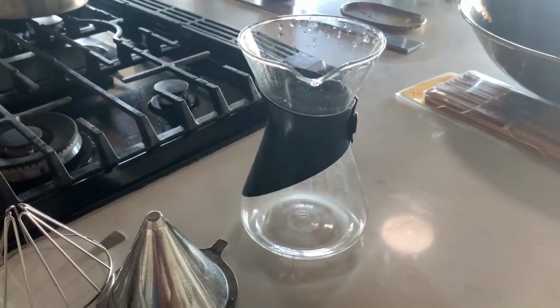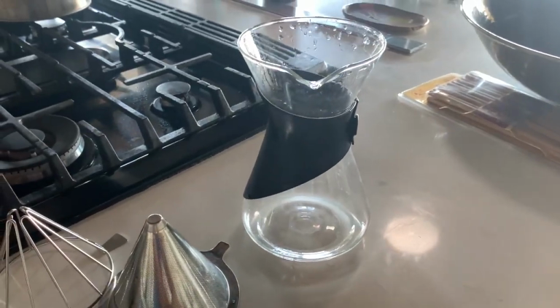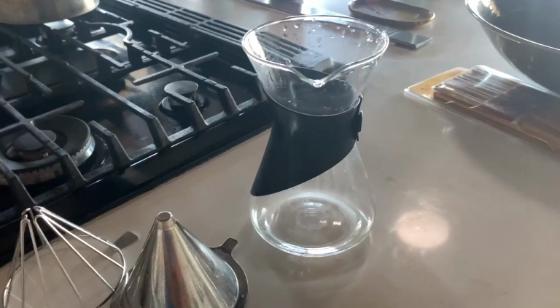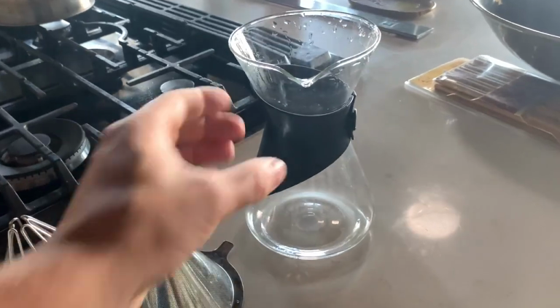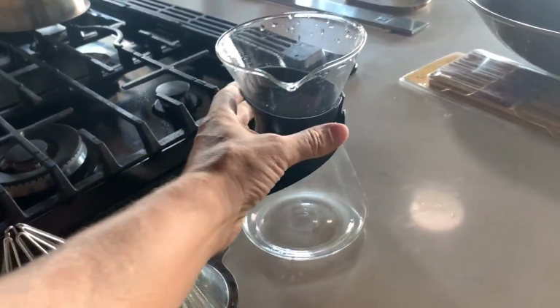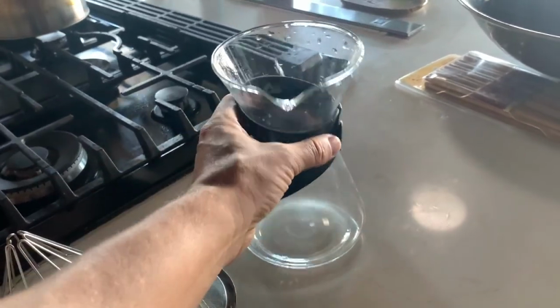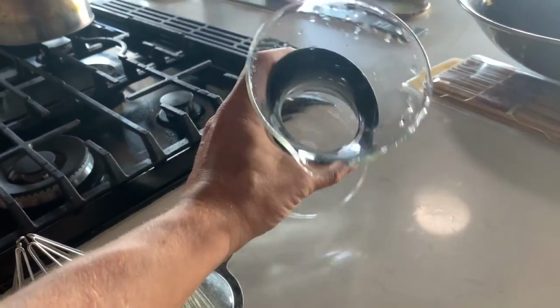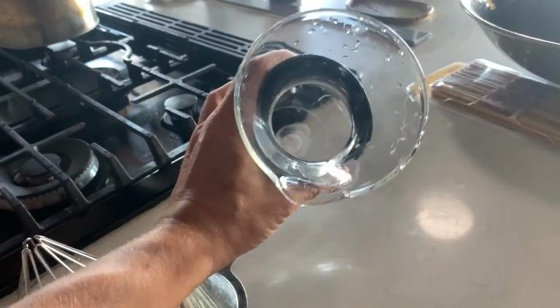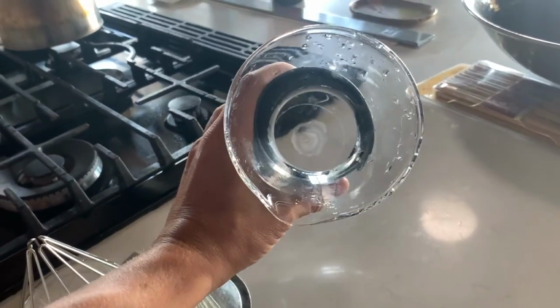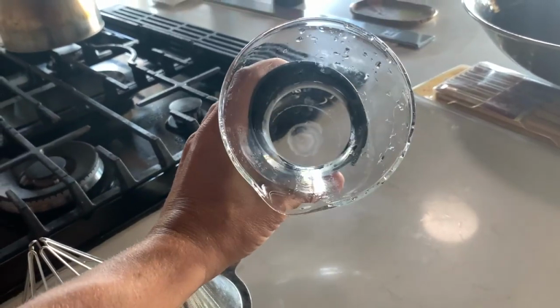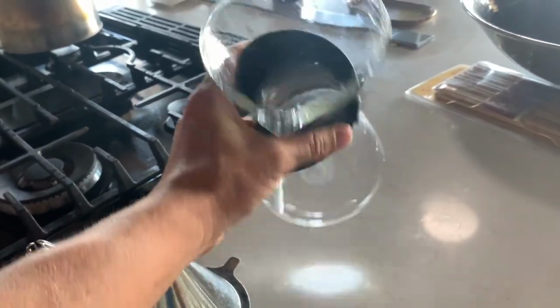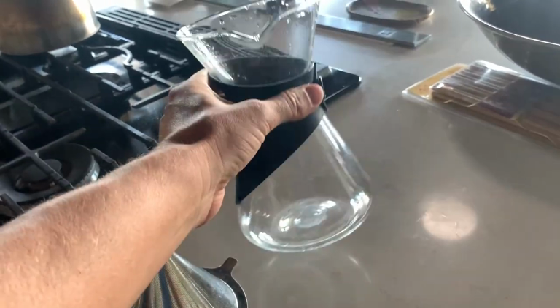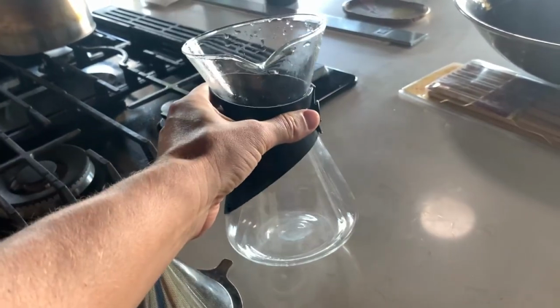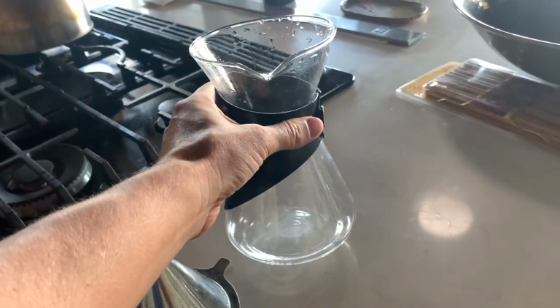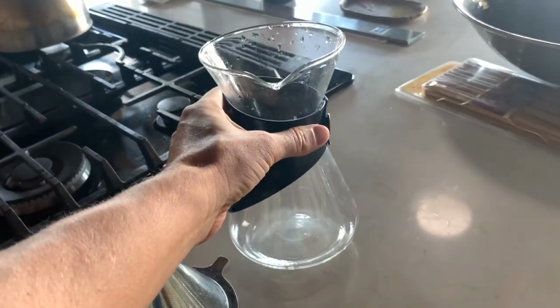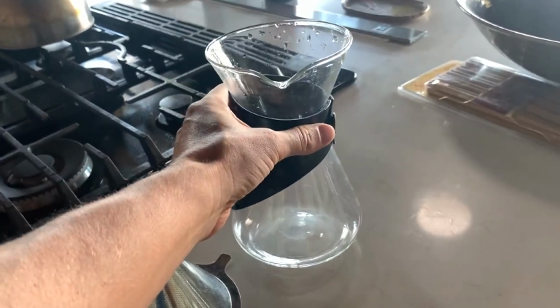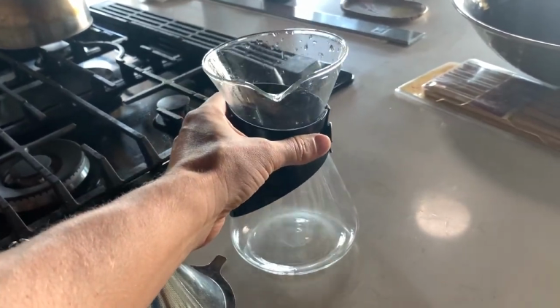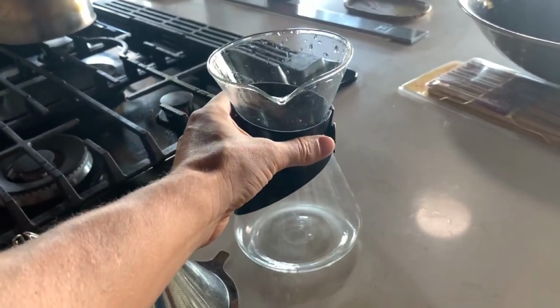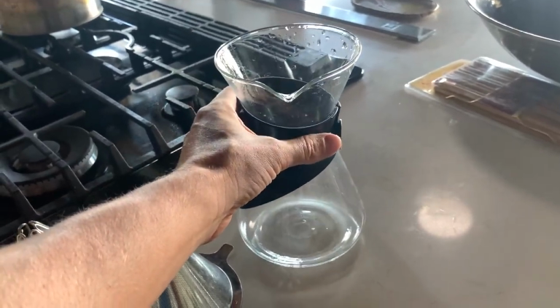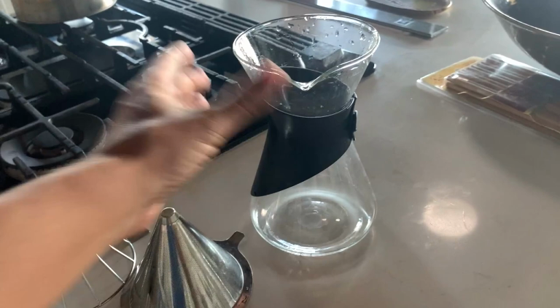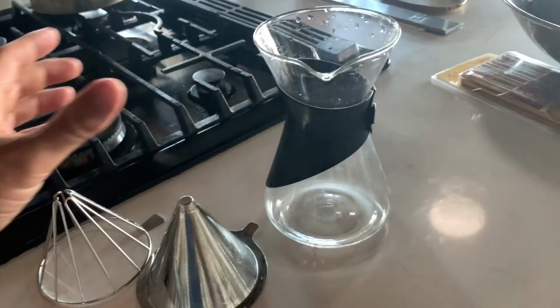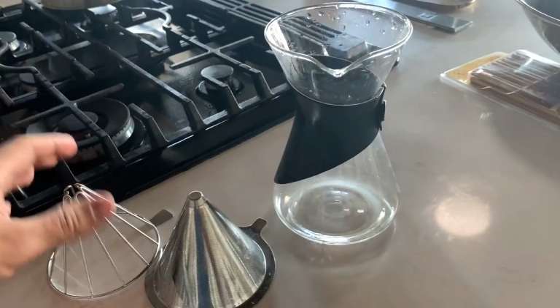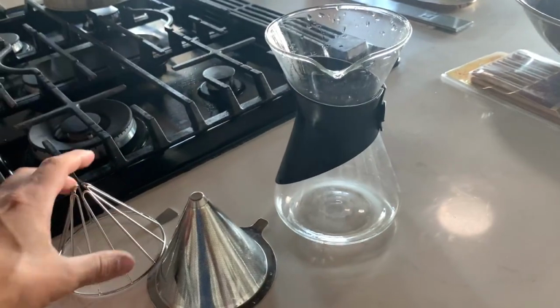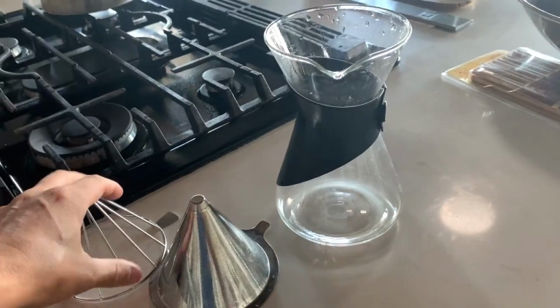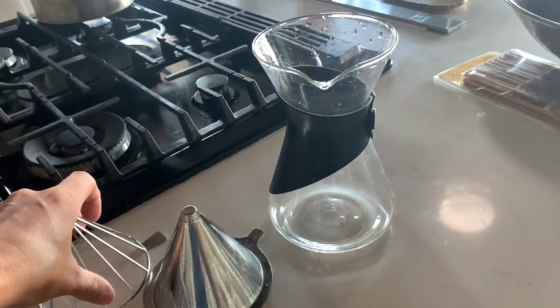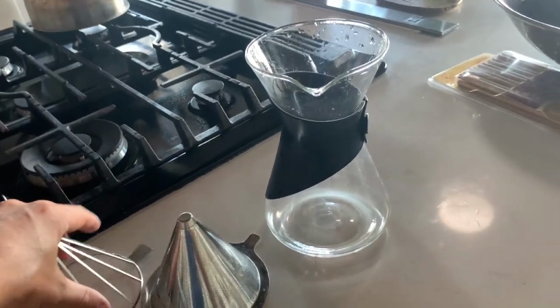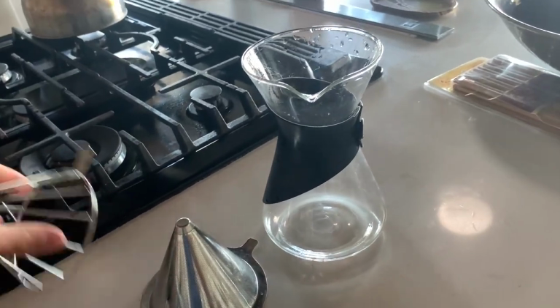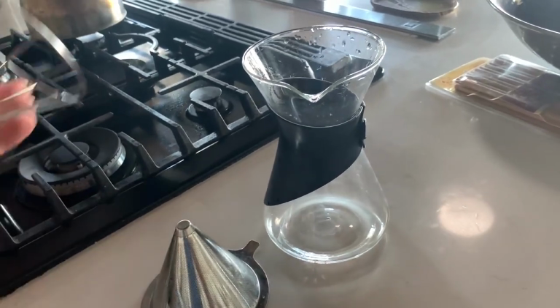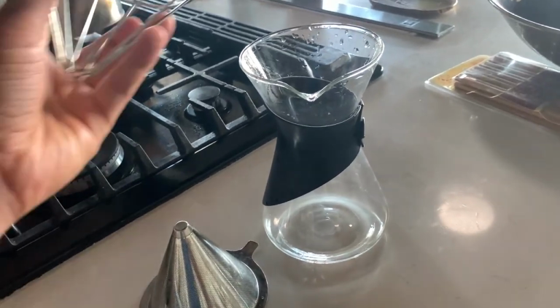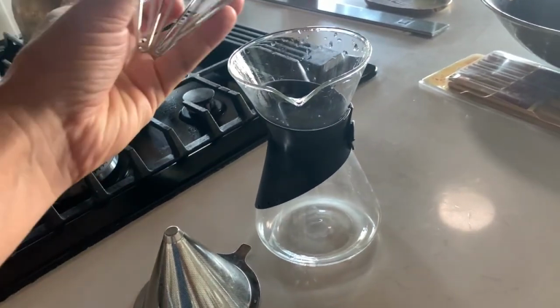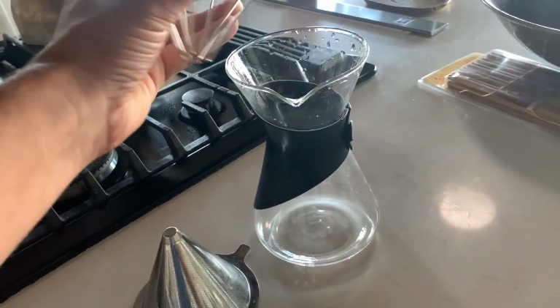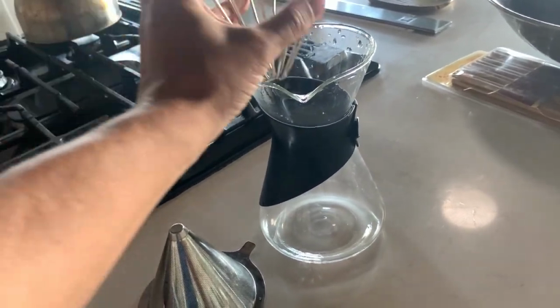The whole thing cleans up really well. It's got a nice big opening so it's very easy to clean, and it's all dishwasher safe. It just works really great.